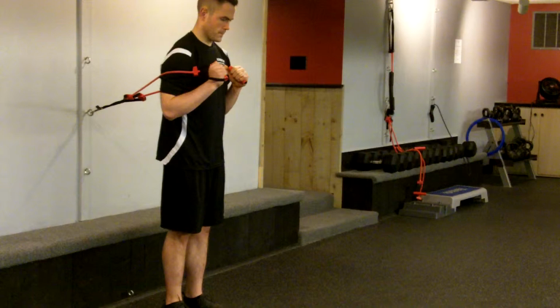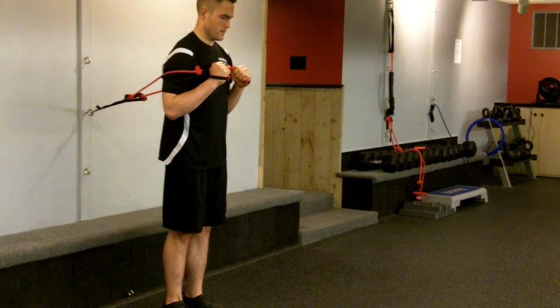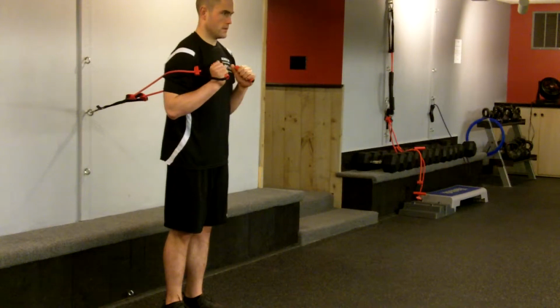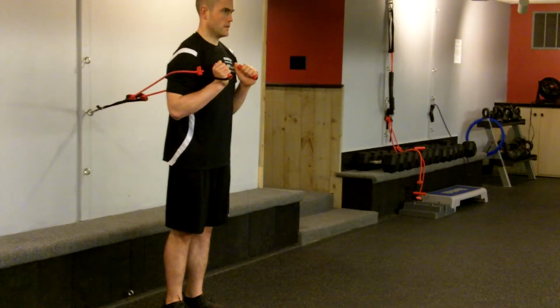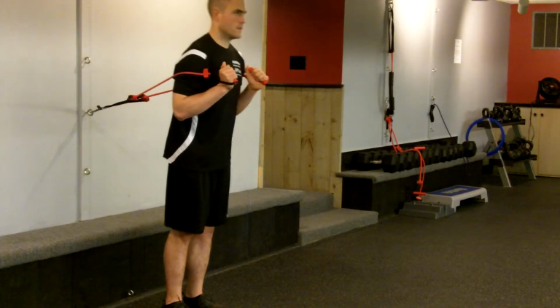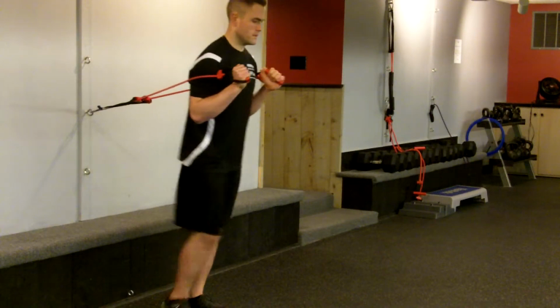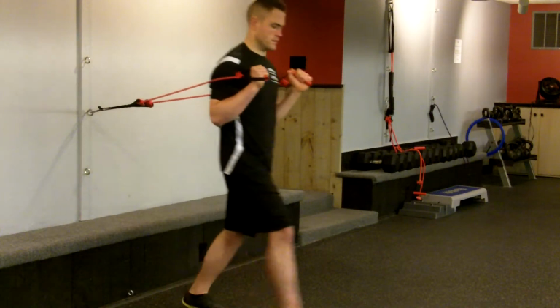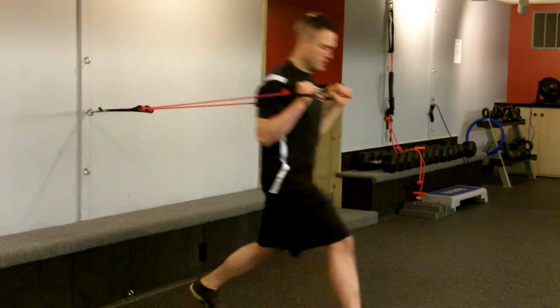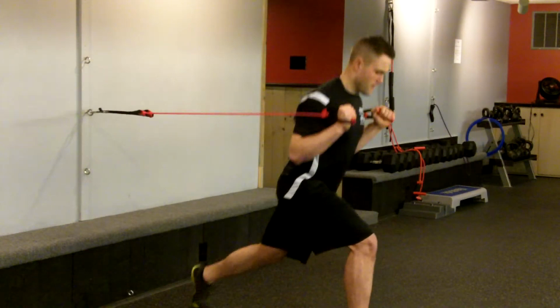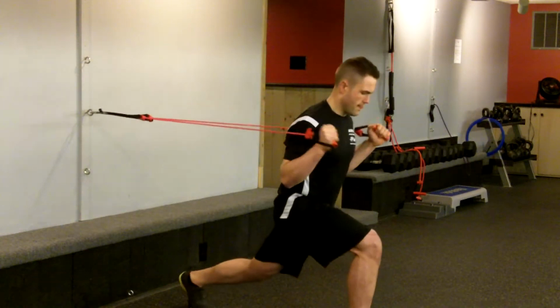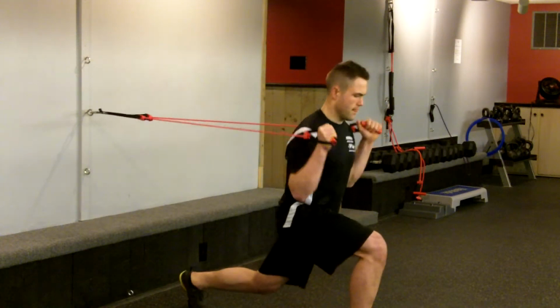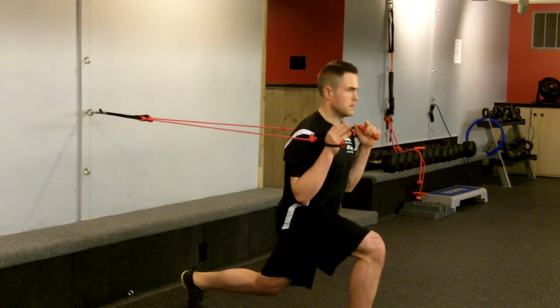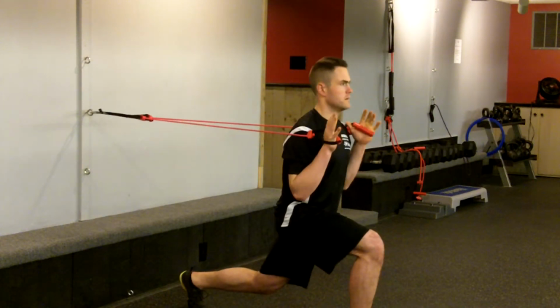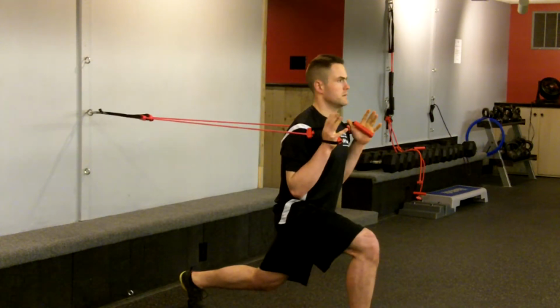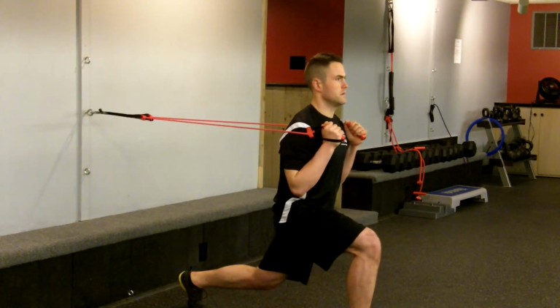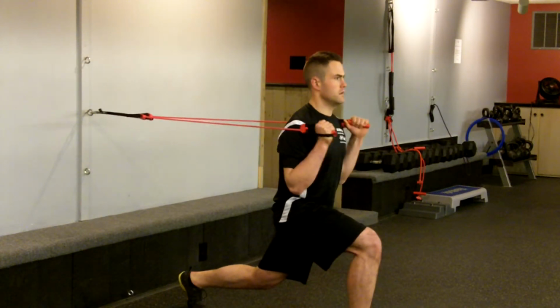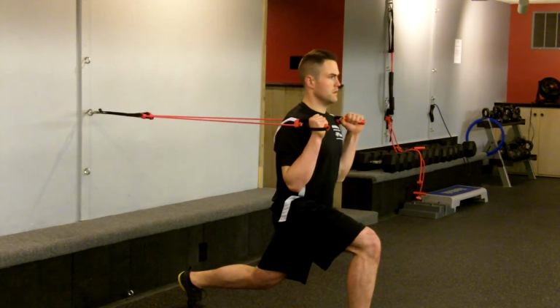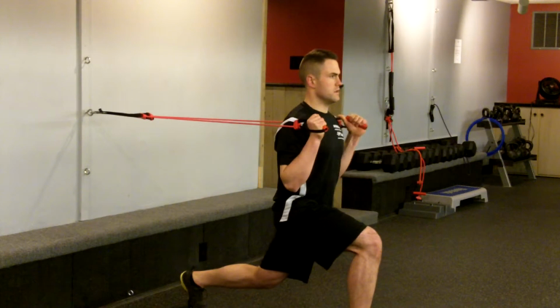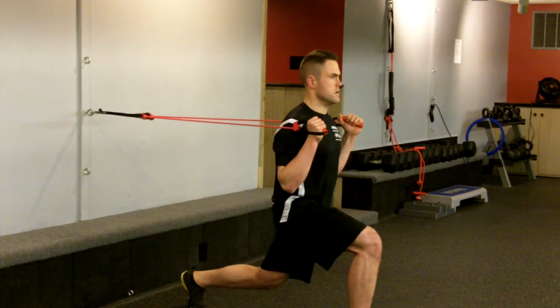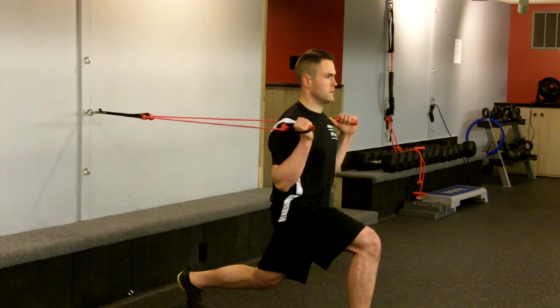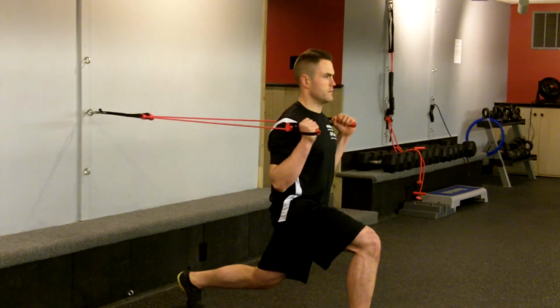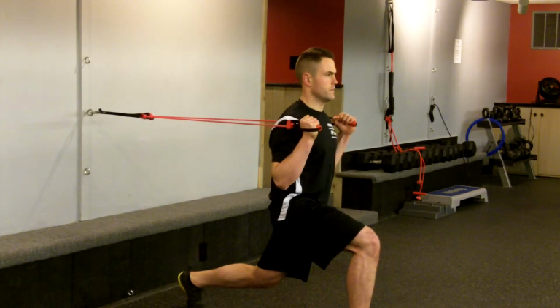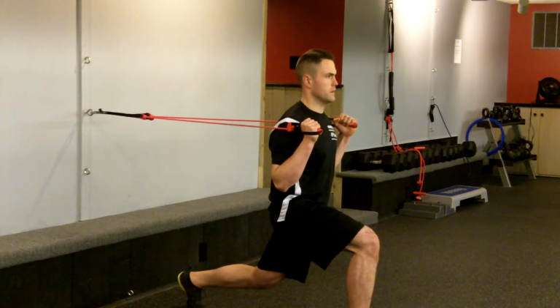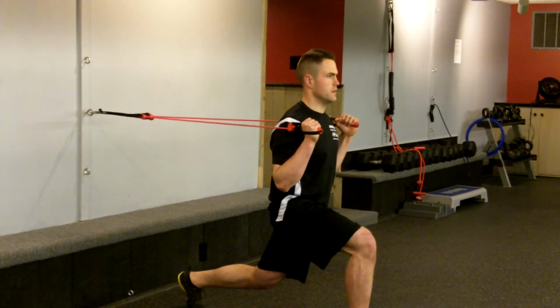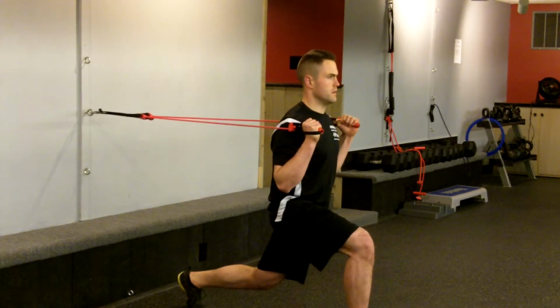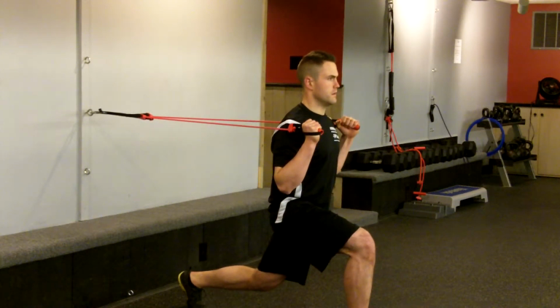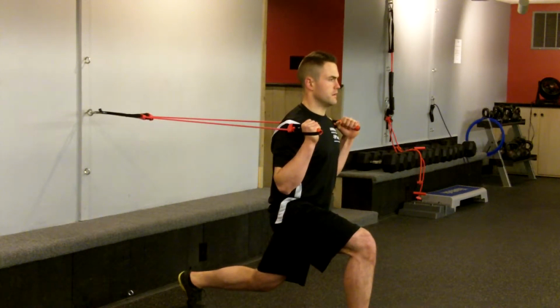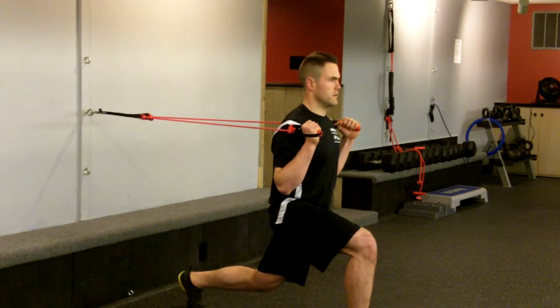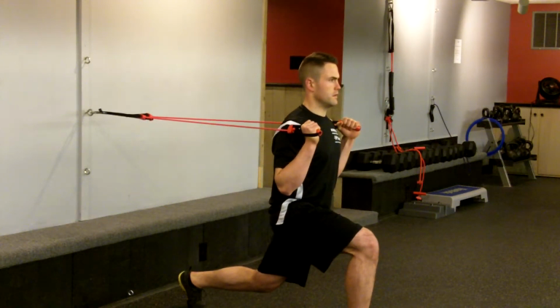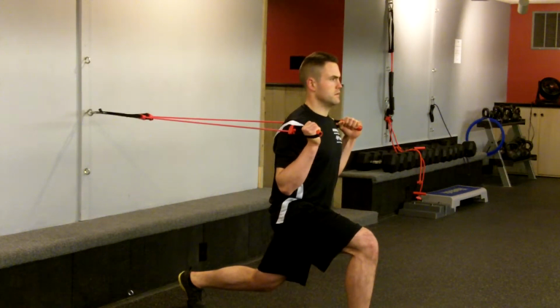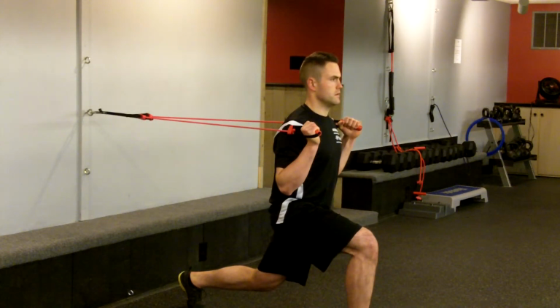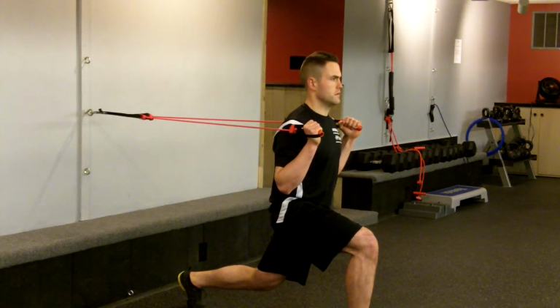From a split stance position with a band placed securely behind you, keep the abs in and the core braced, with the legs at a 90-90 position and the back knee off the ground.